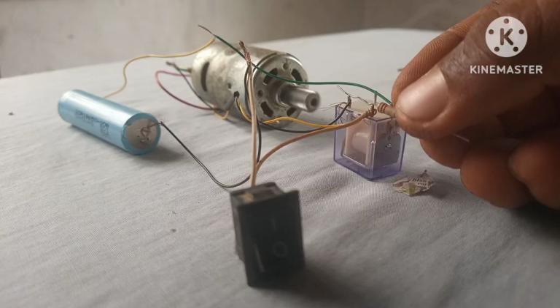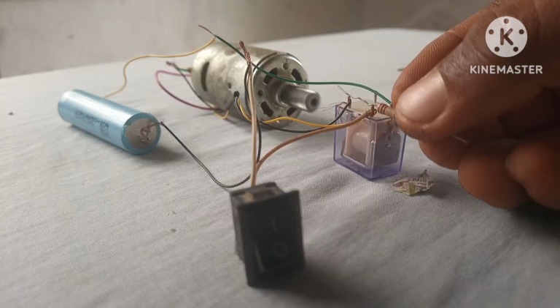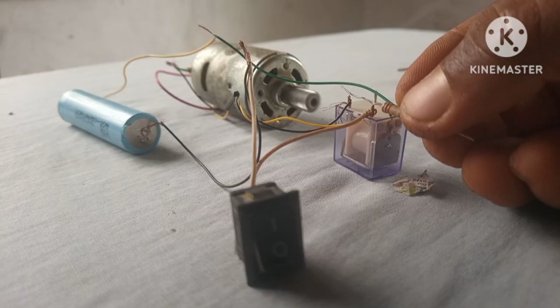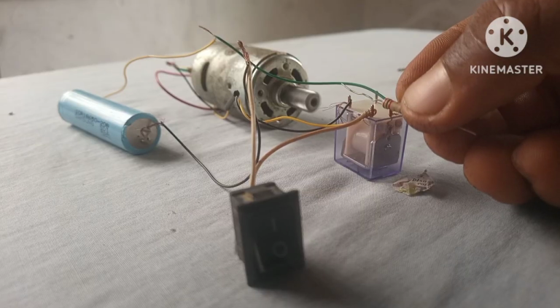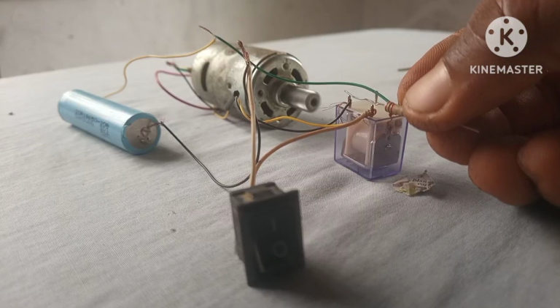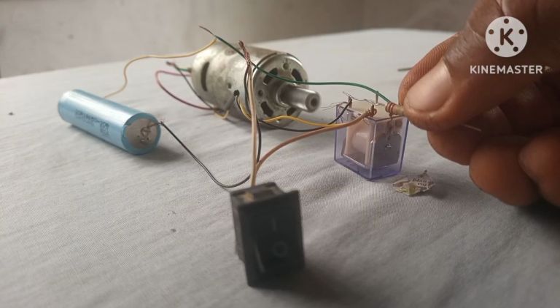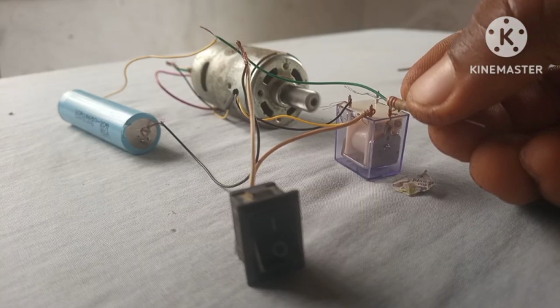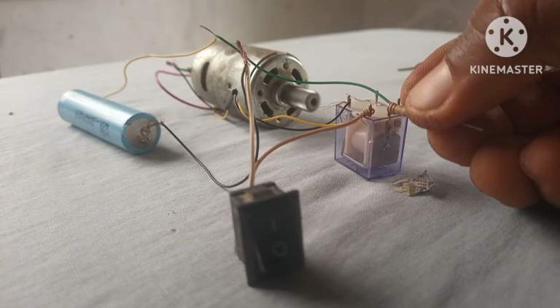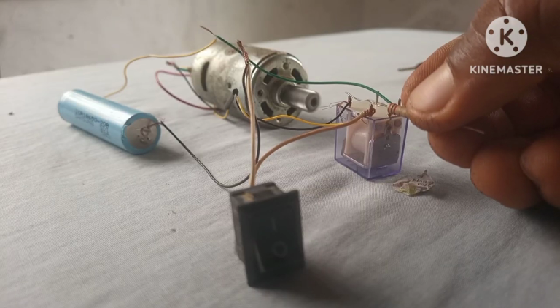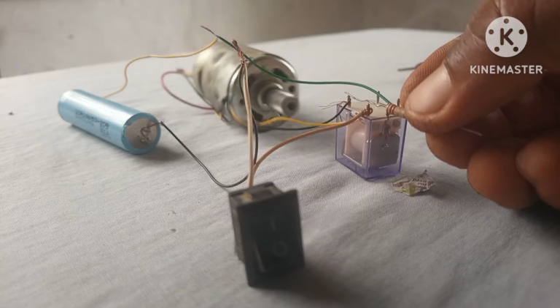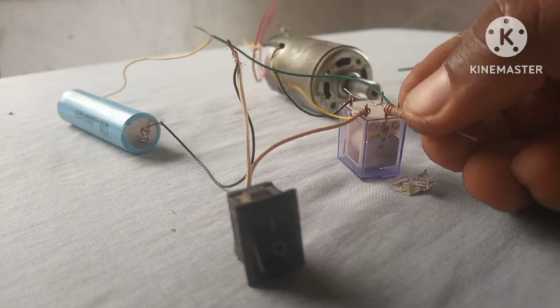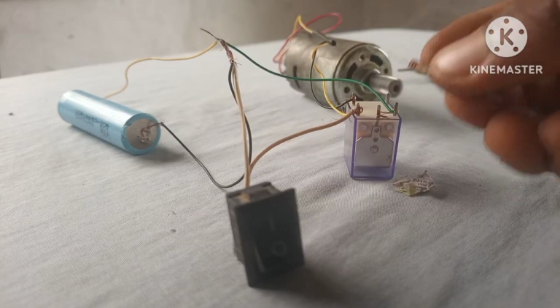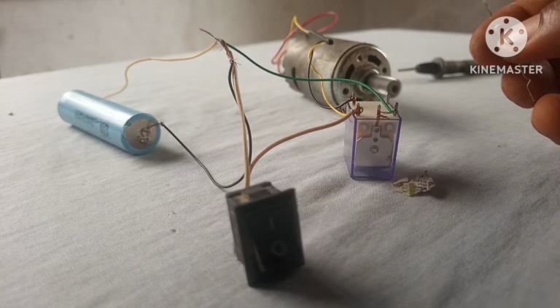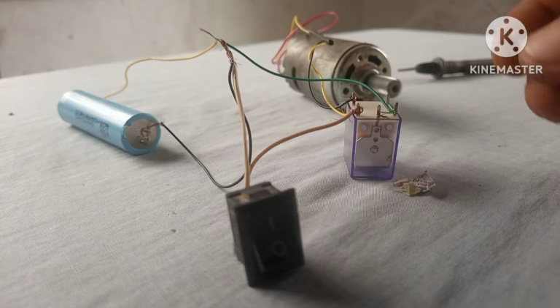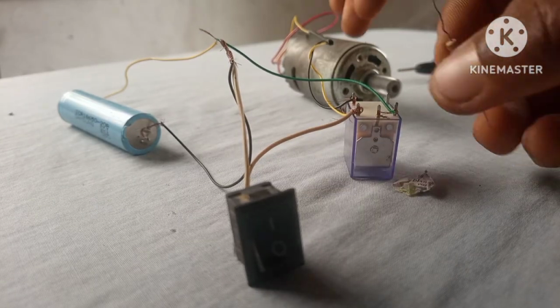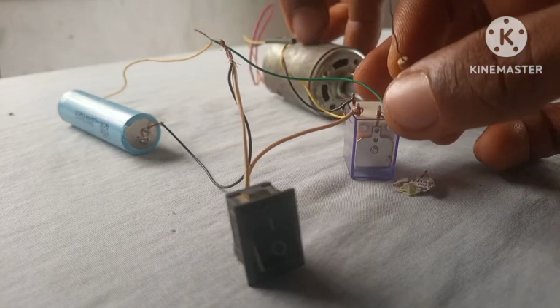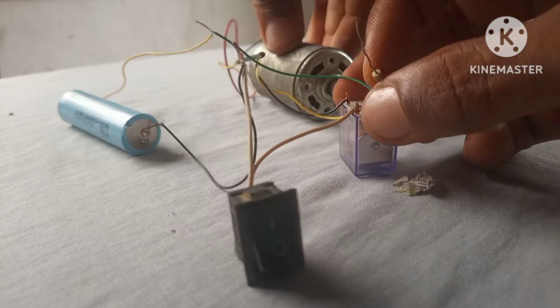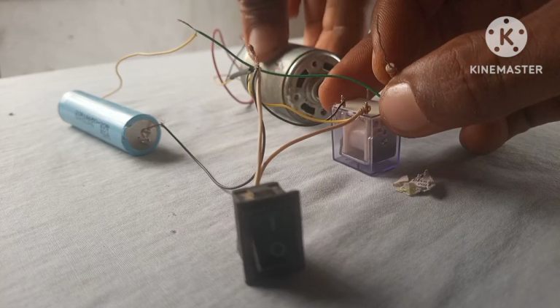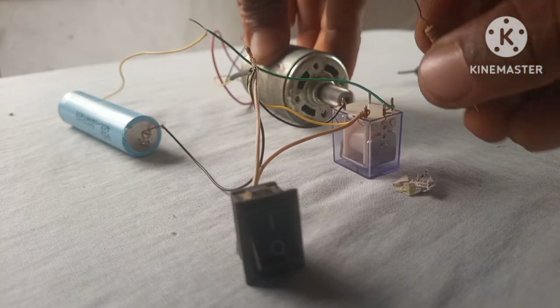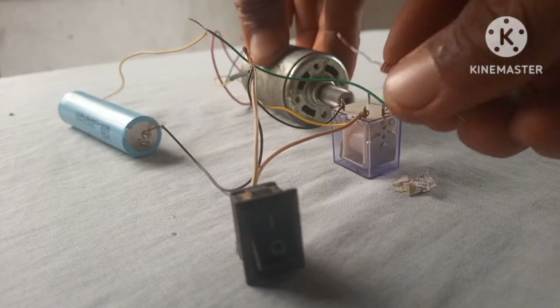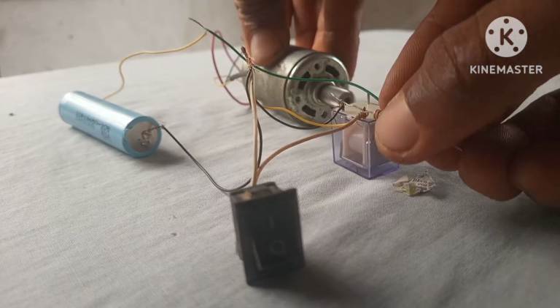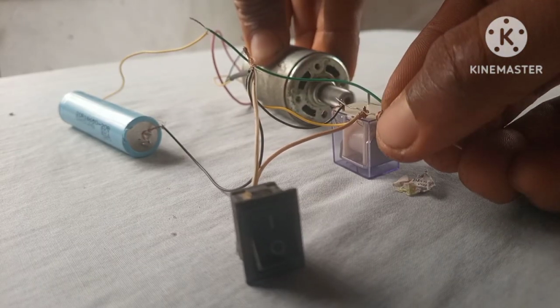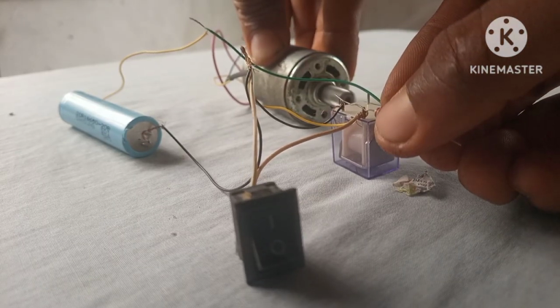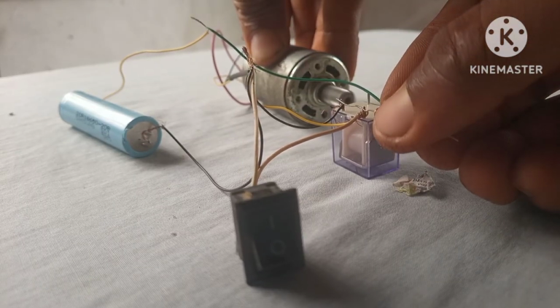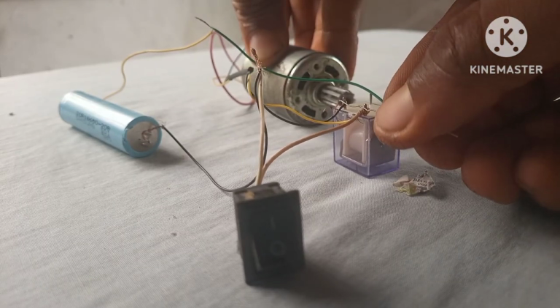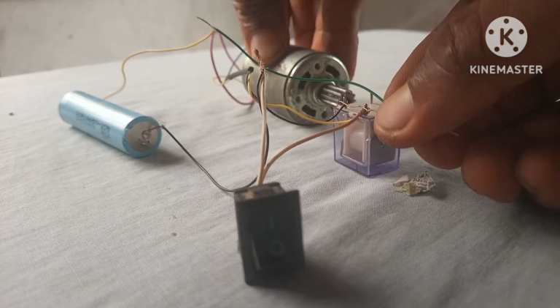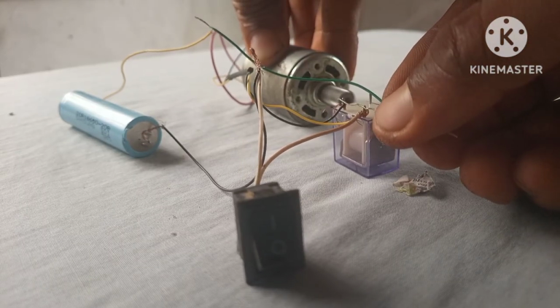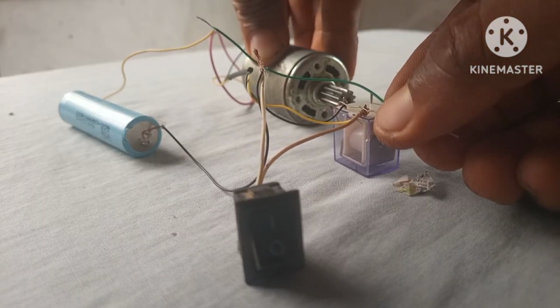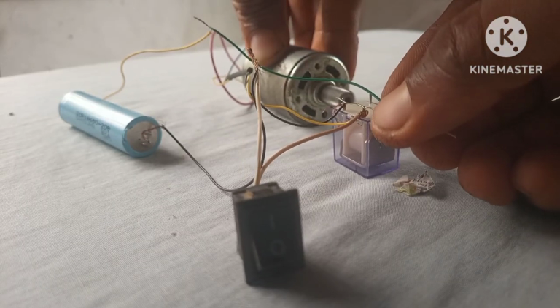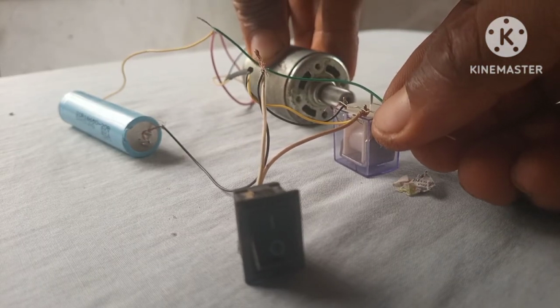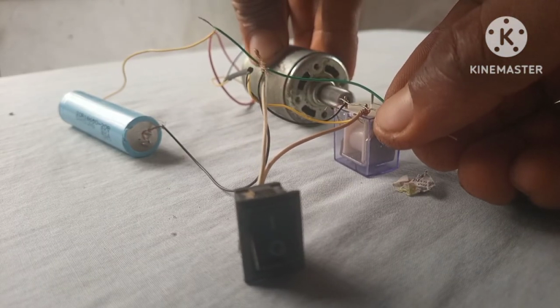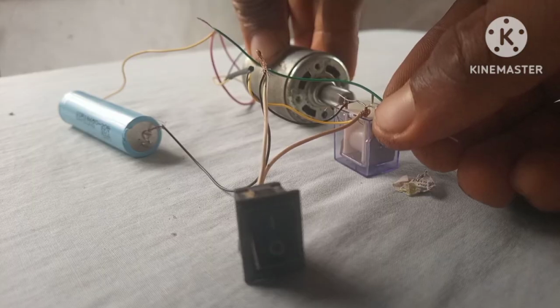We're going to bridge the output of the circuit to see if it's going to stop. And as you can see, even as we bridged the output, the relay still turns on.